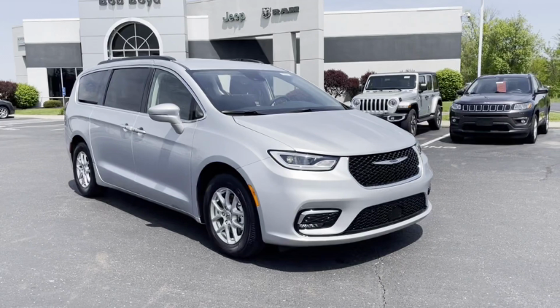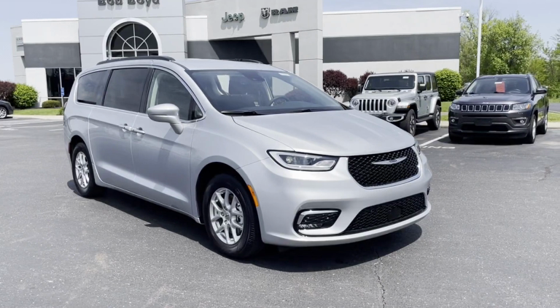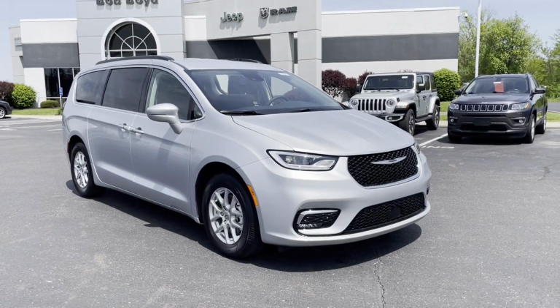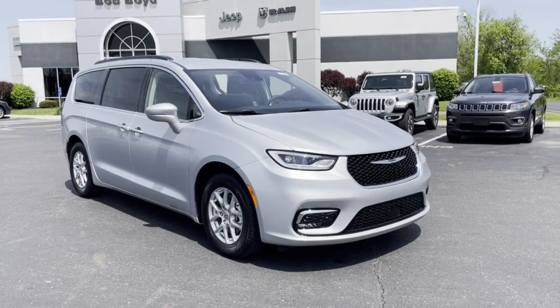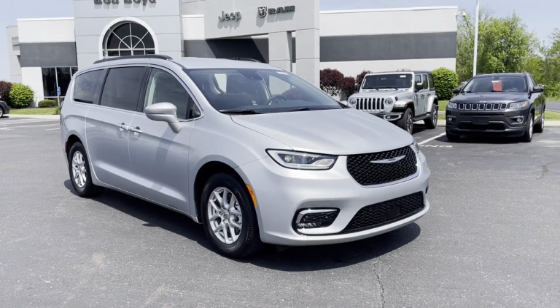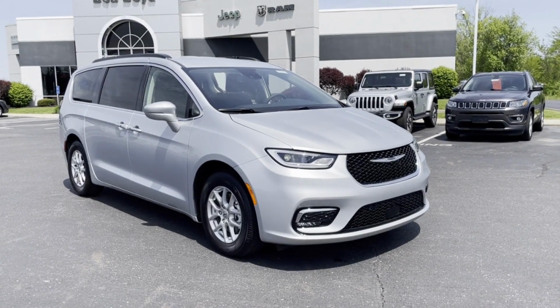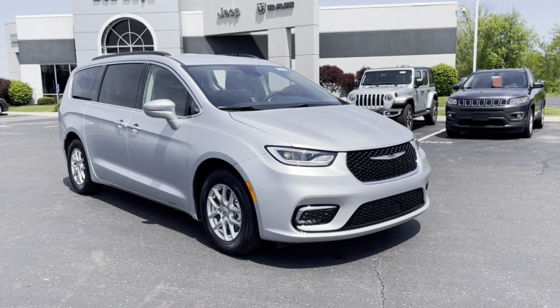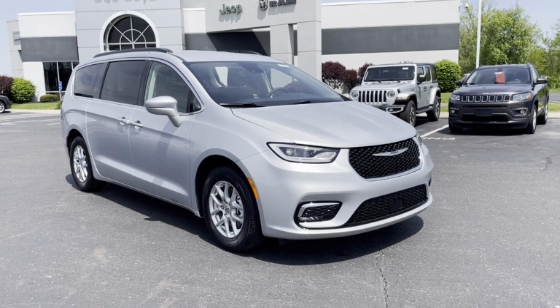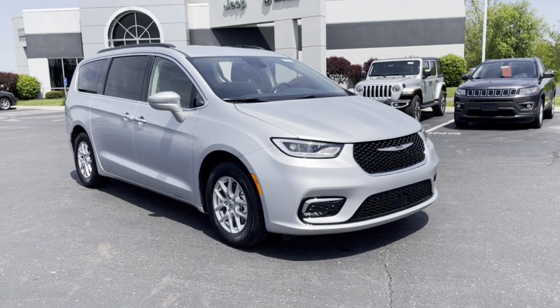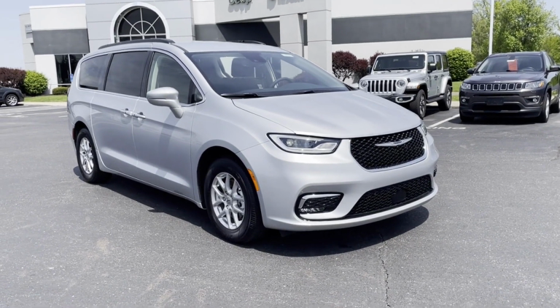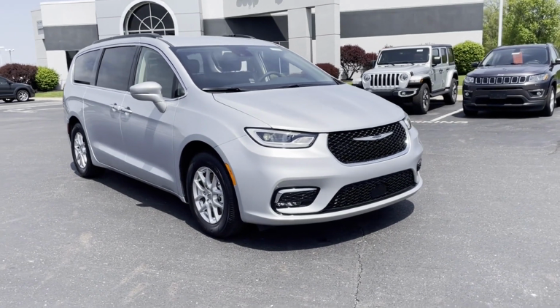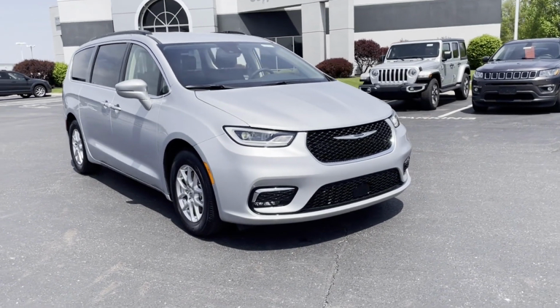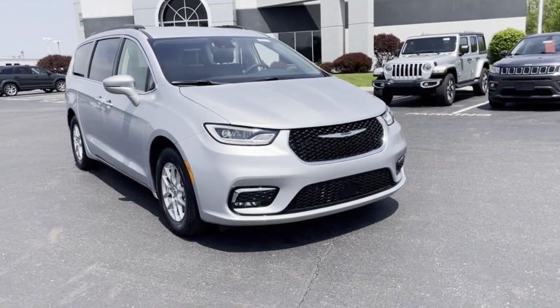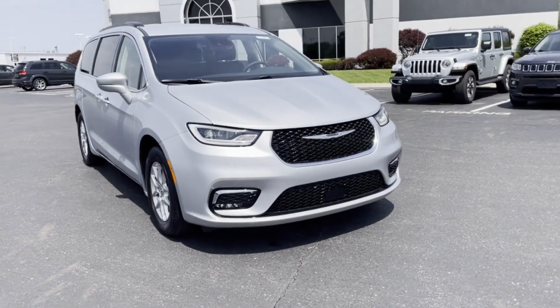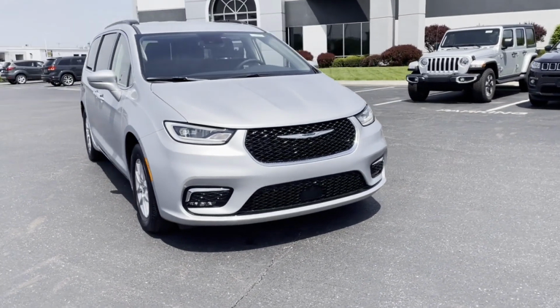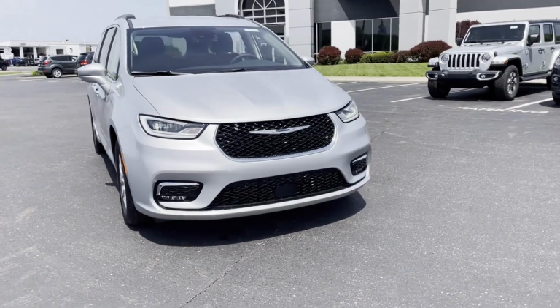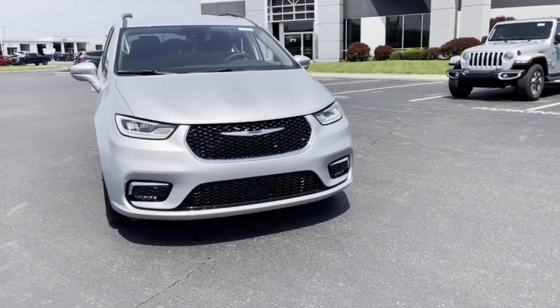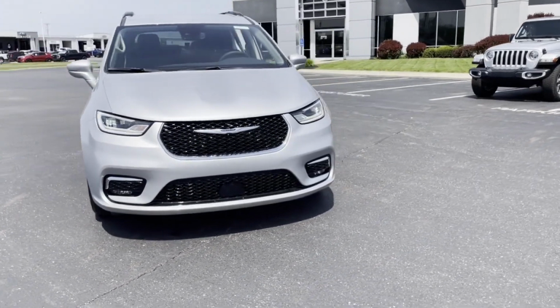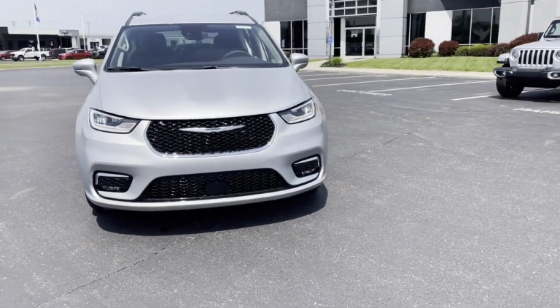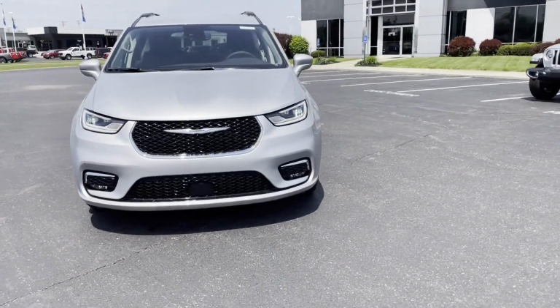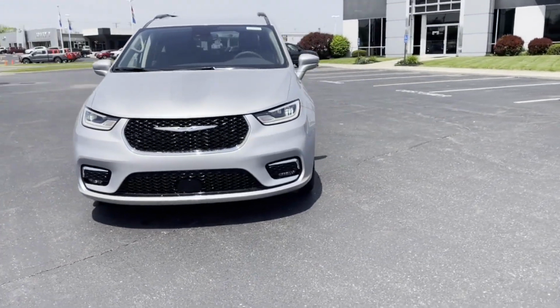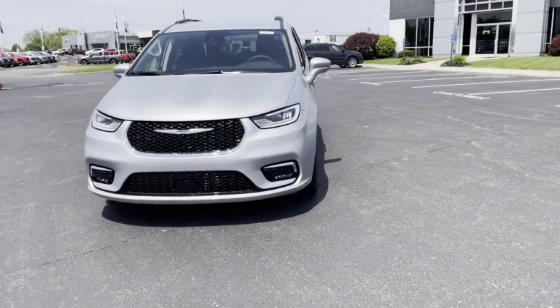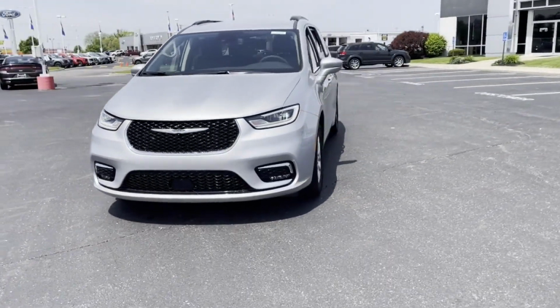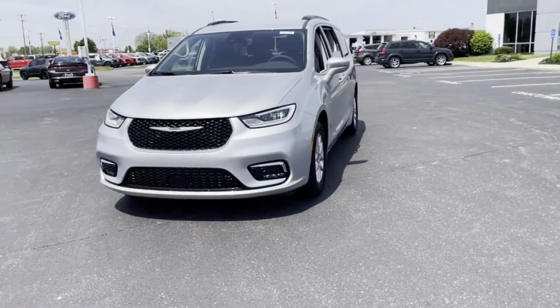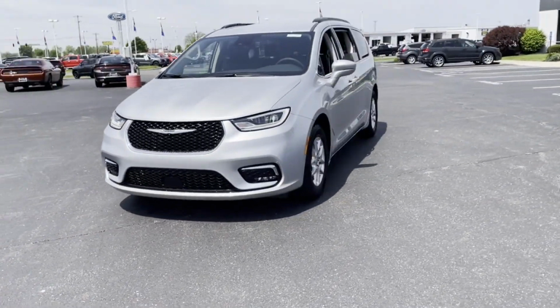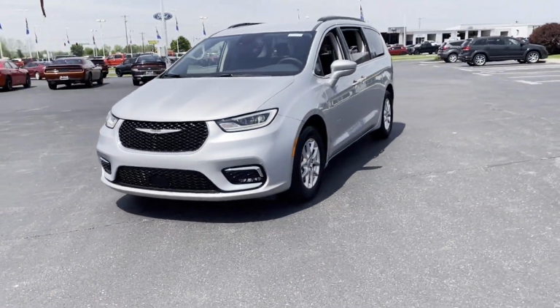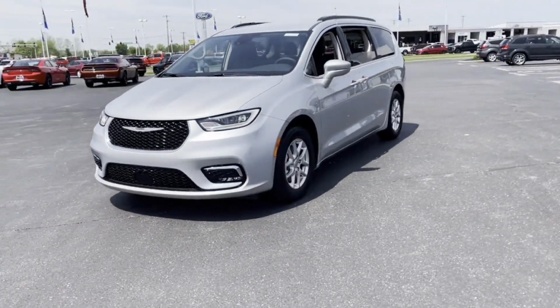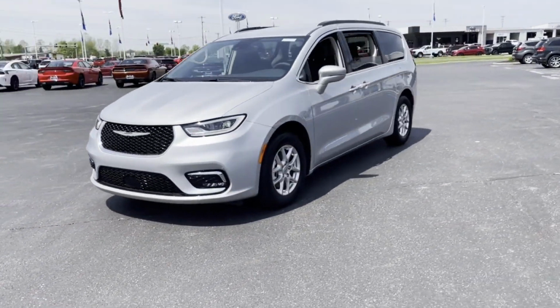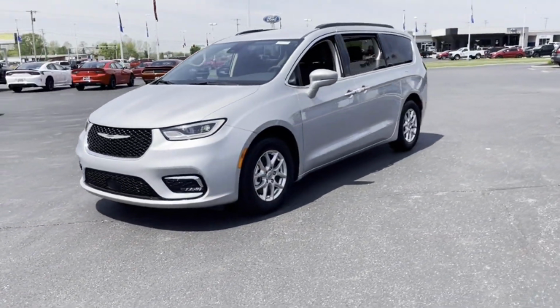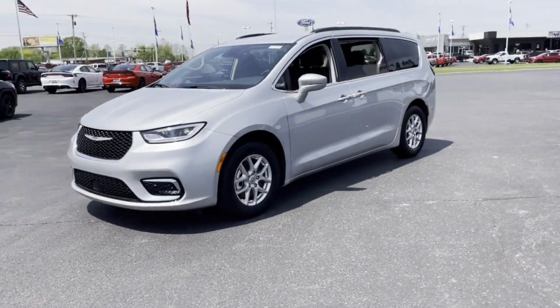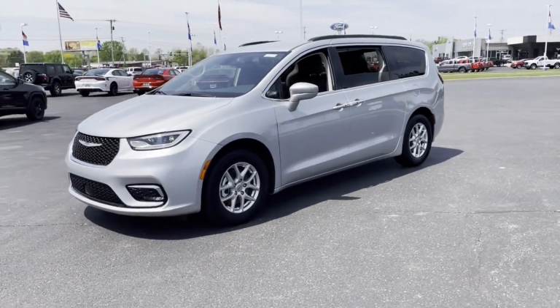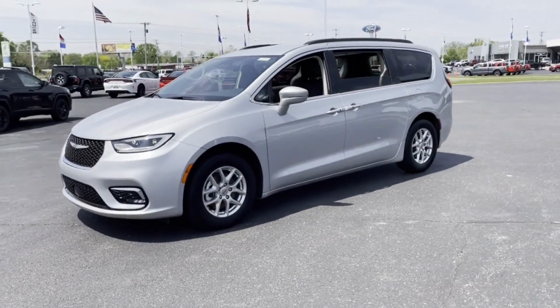2022 Chrysler Pacifica. This minivan delivers safety and comfort to its passengers. Designed with its driver and passengers in mind, with features like these.